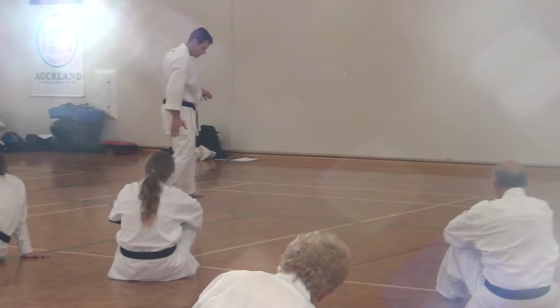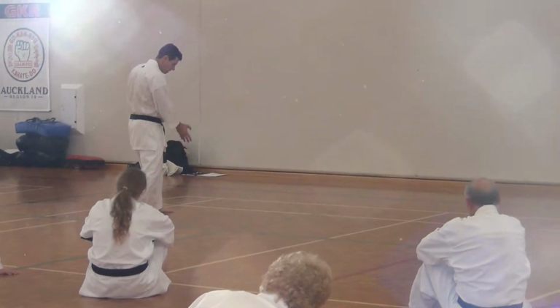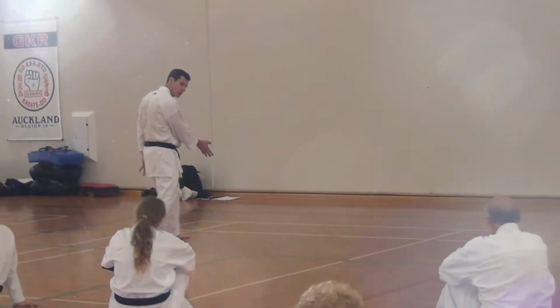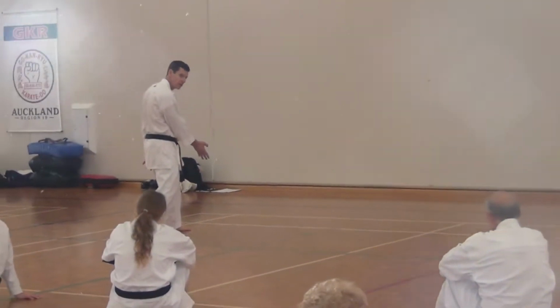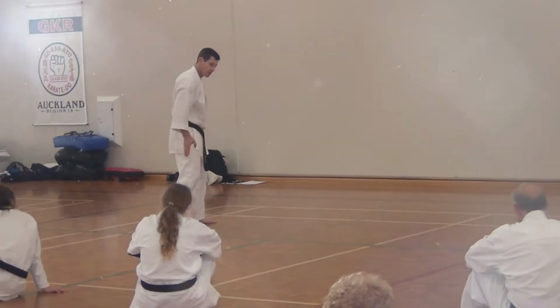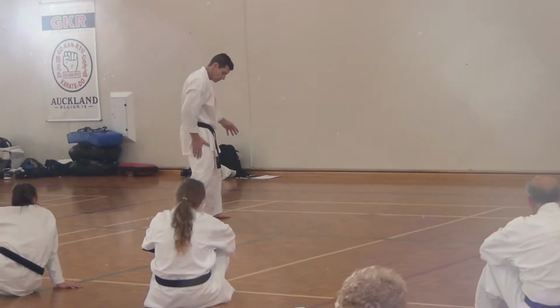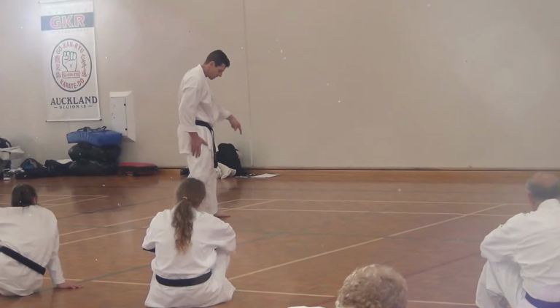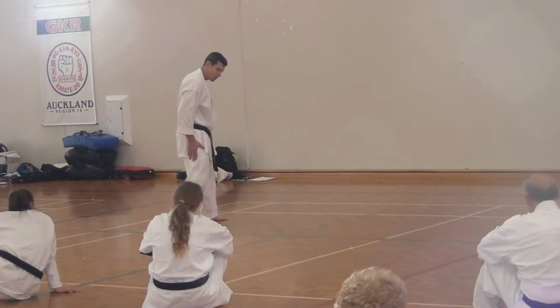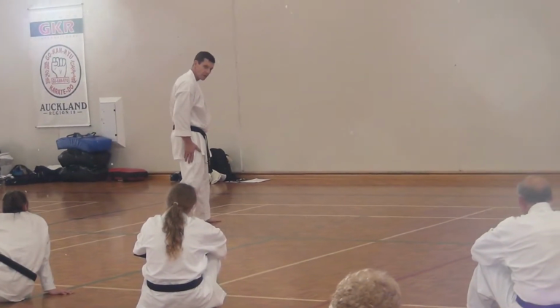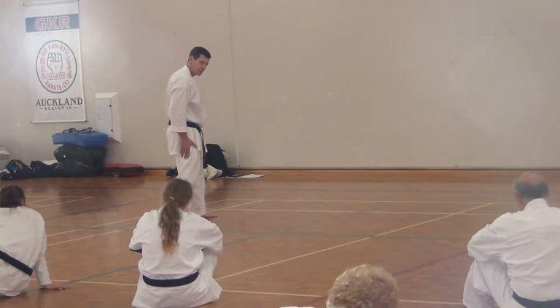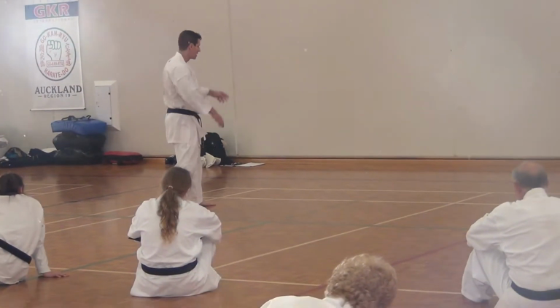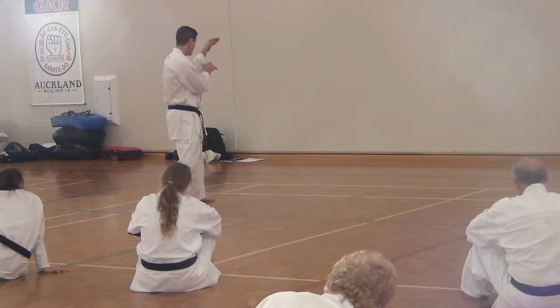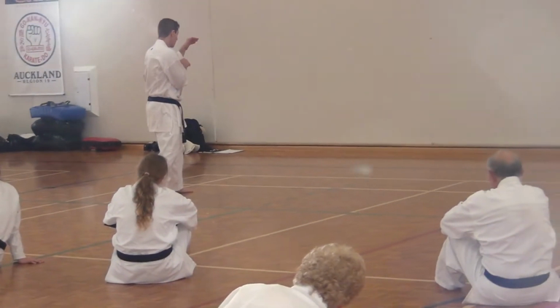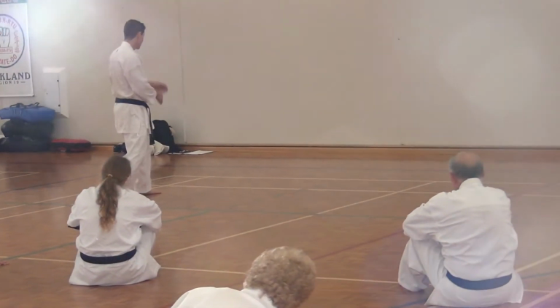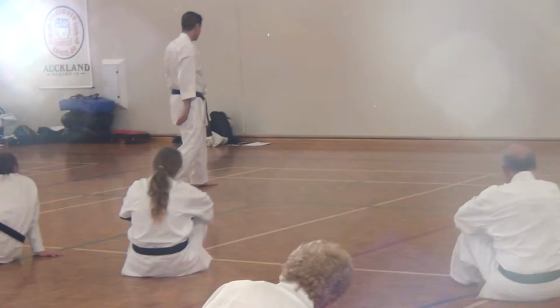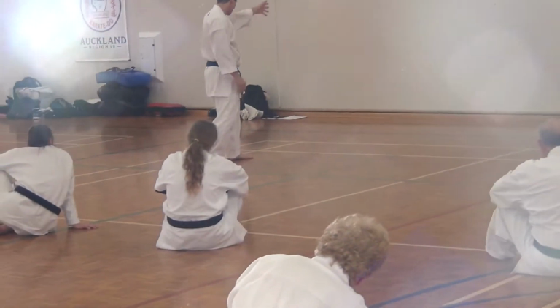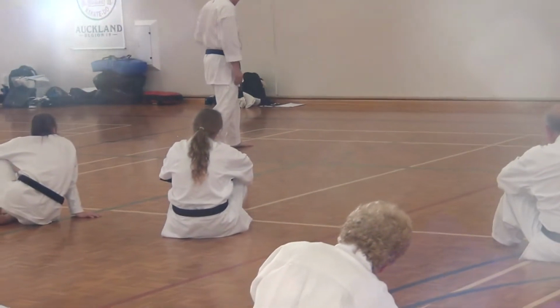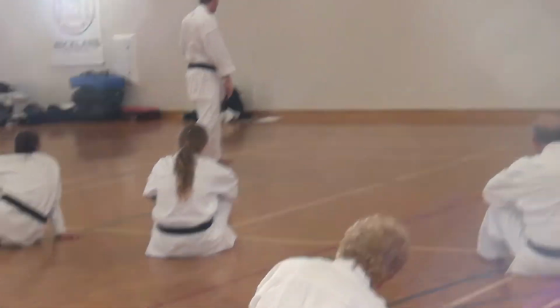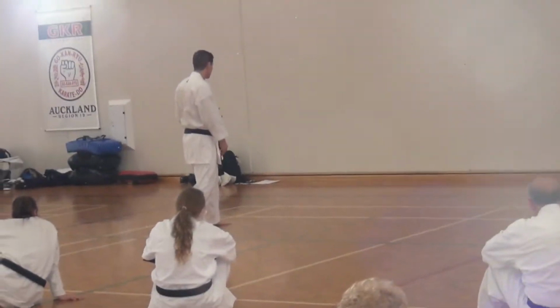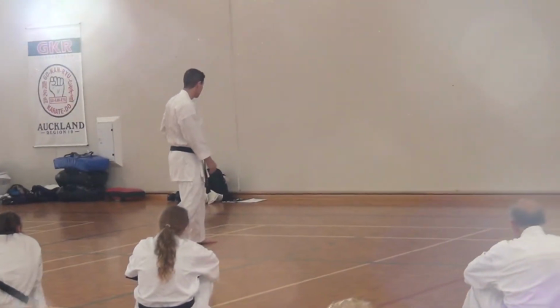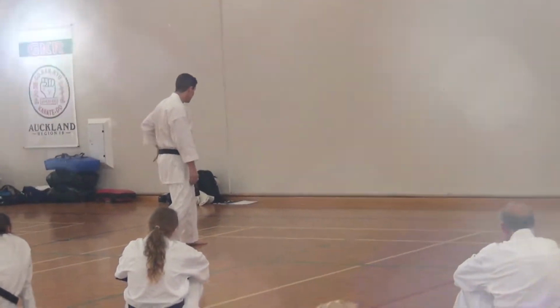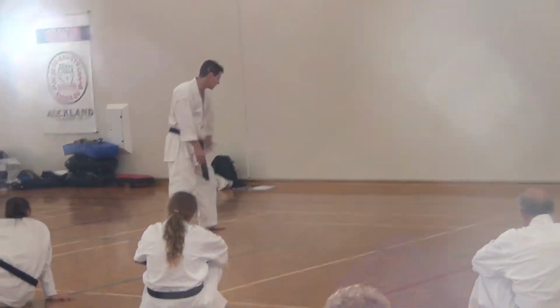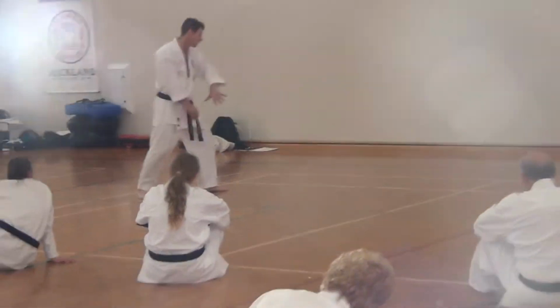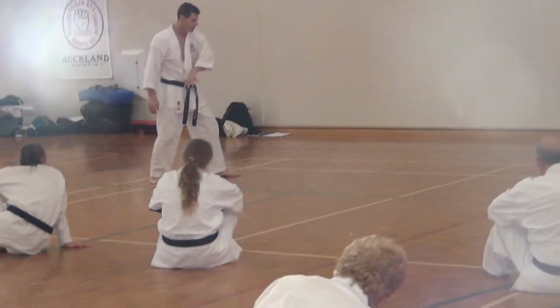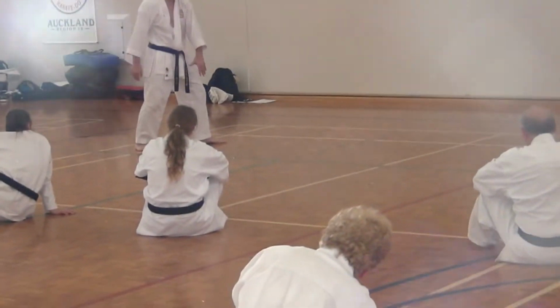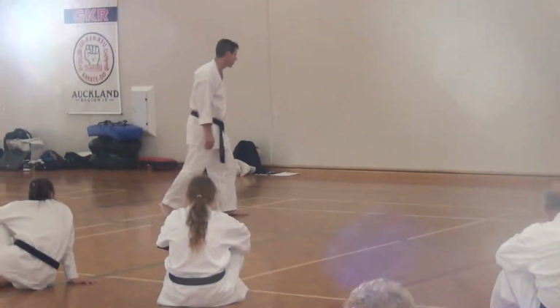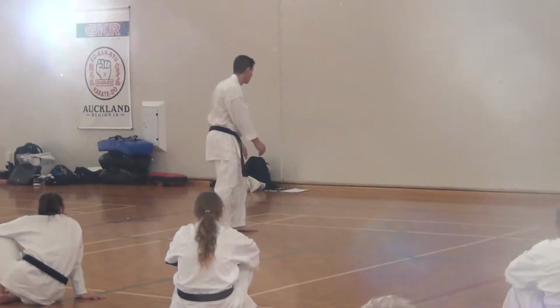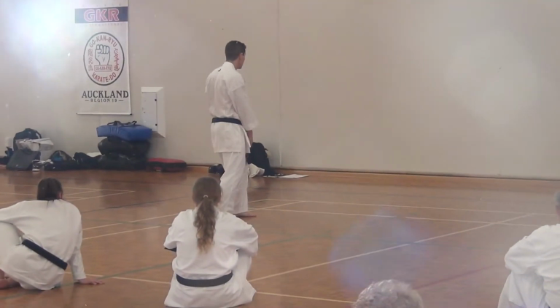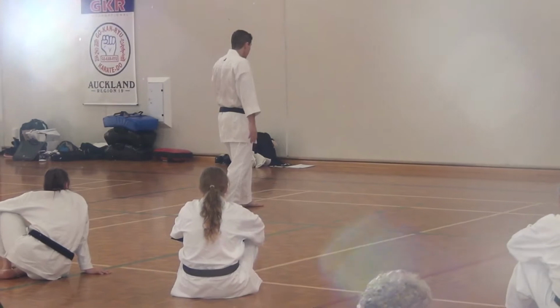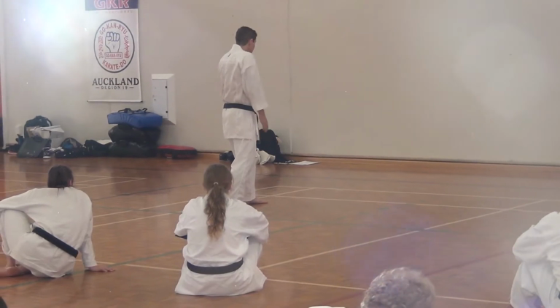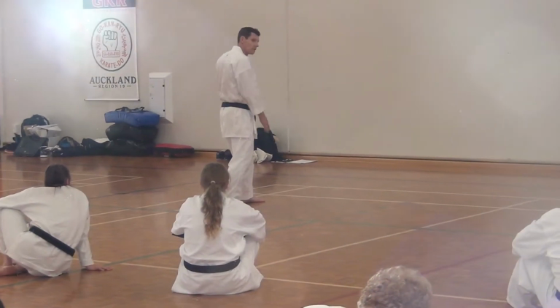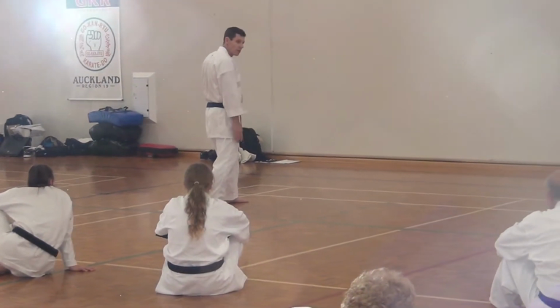This will be in front, and that will be behind. There might be a right-hand punch coming in, for example. Instead of going to the other side or whatever, we are going to get to the inside.